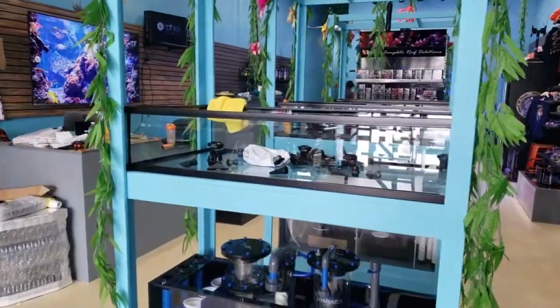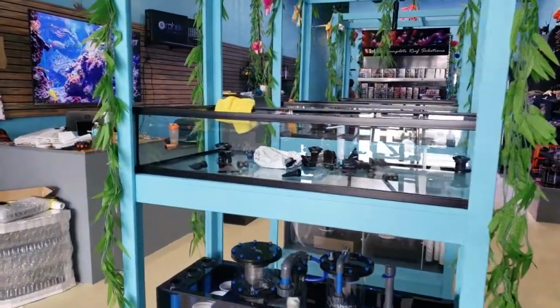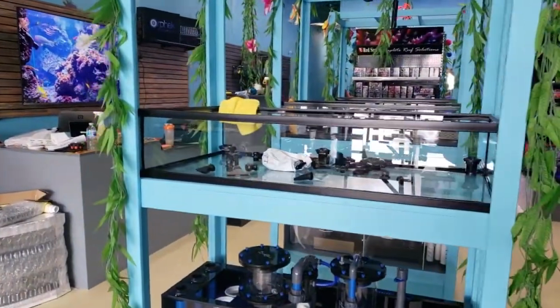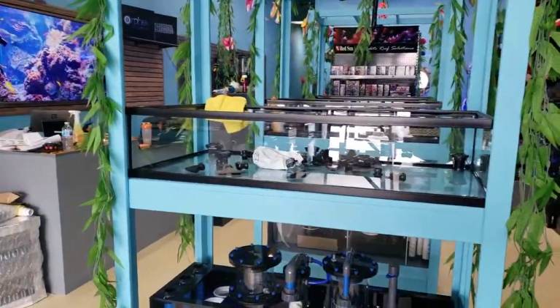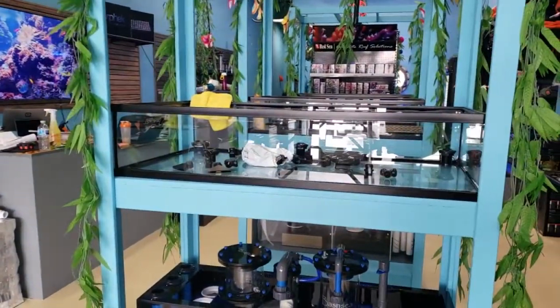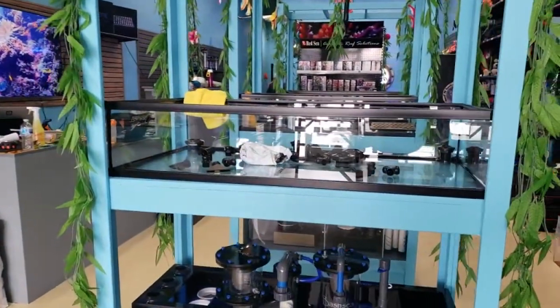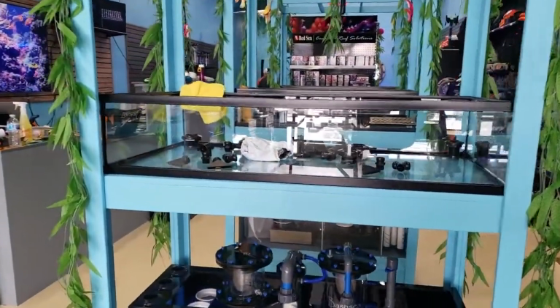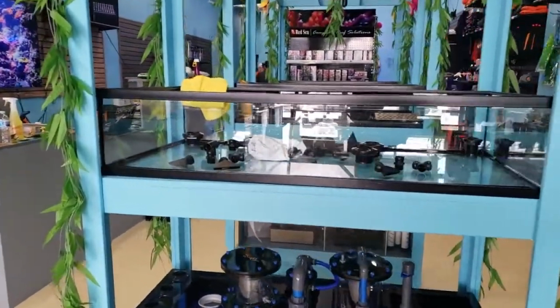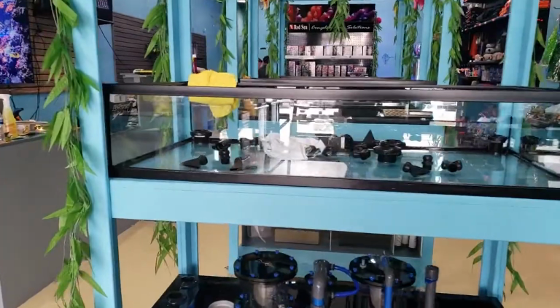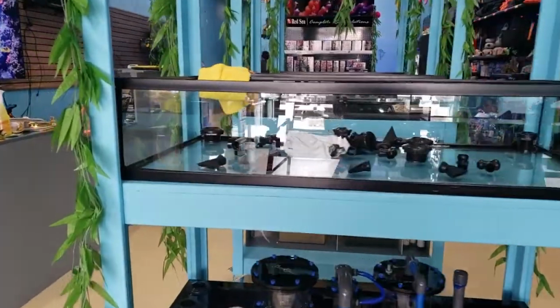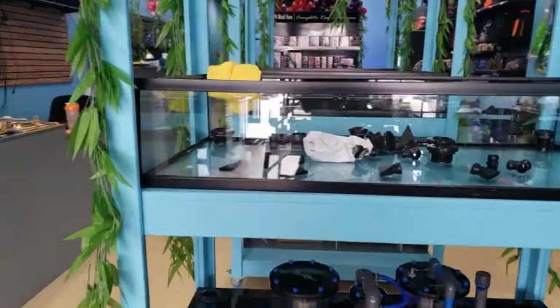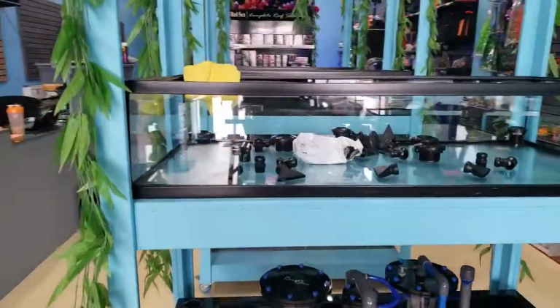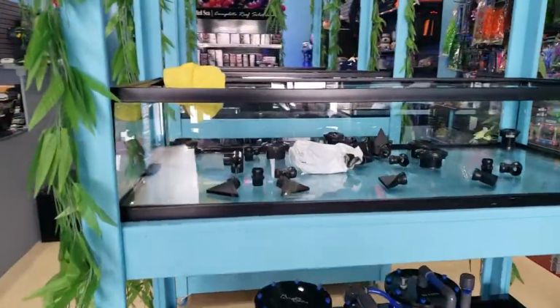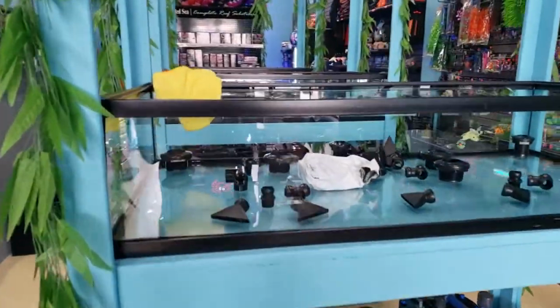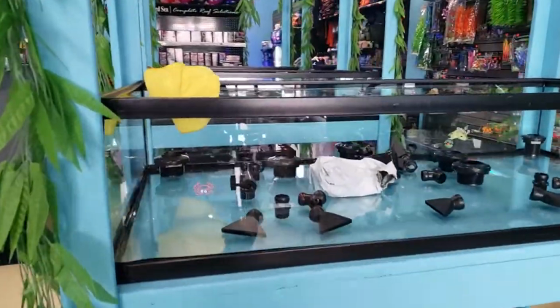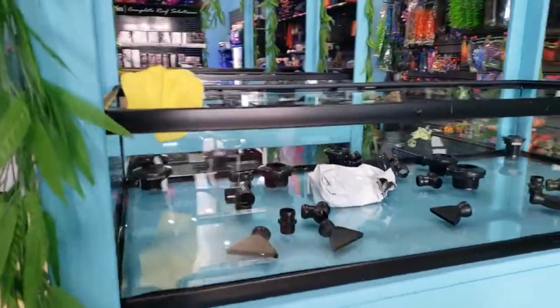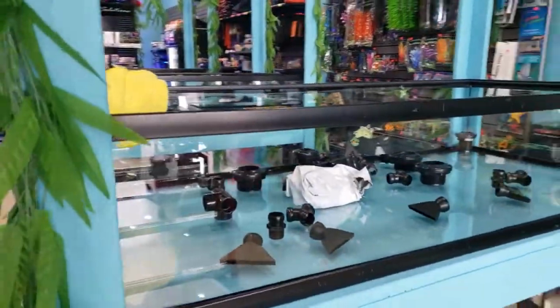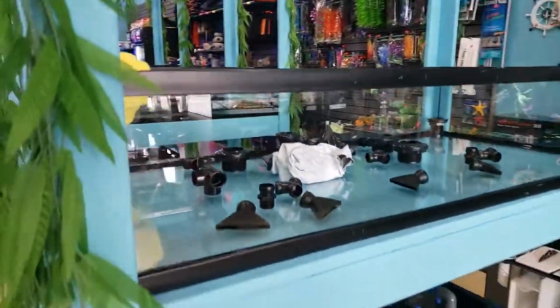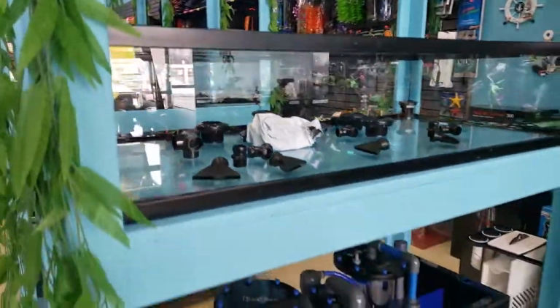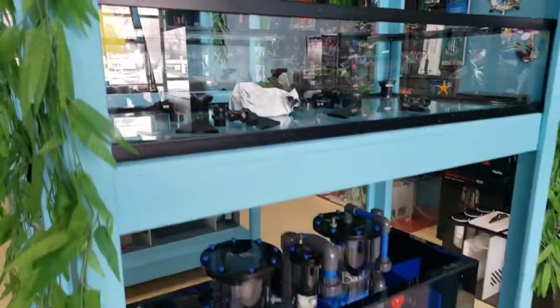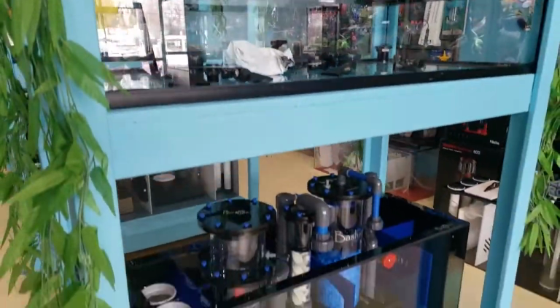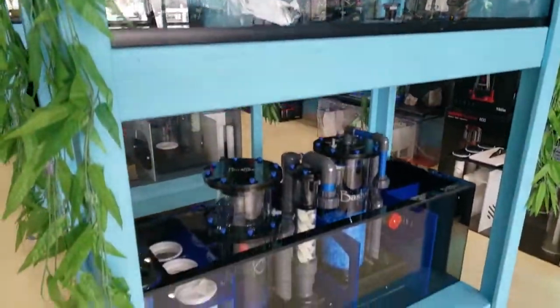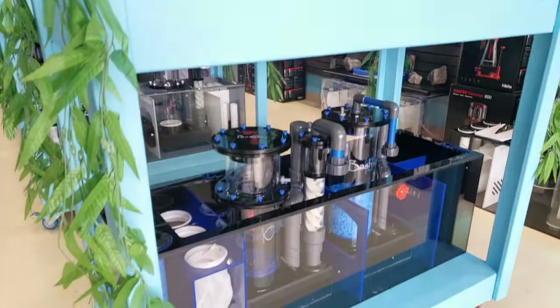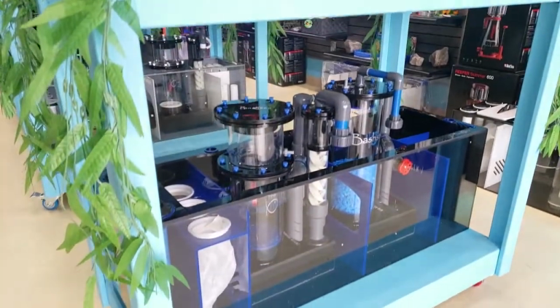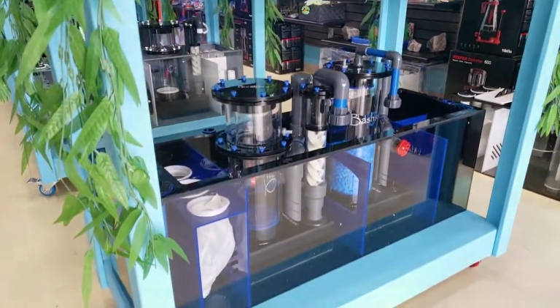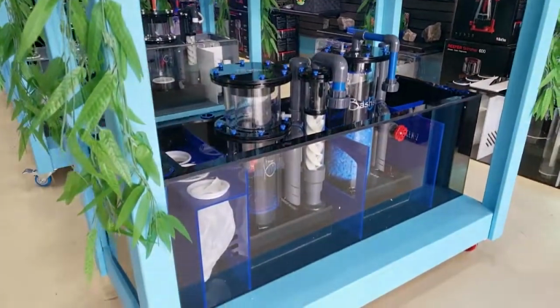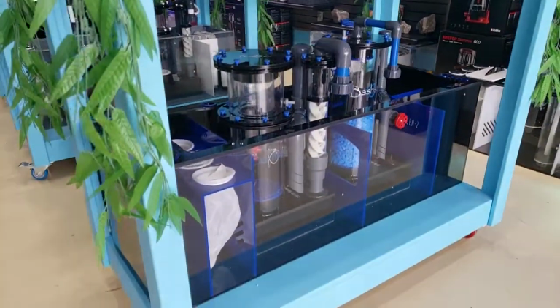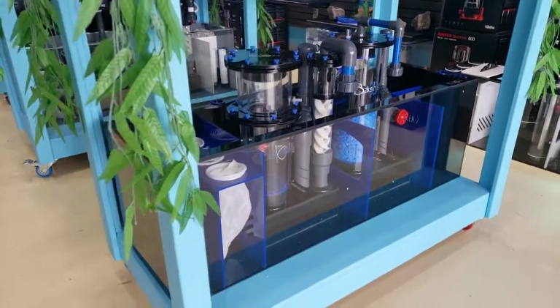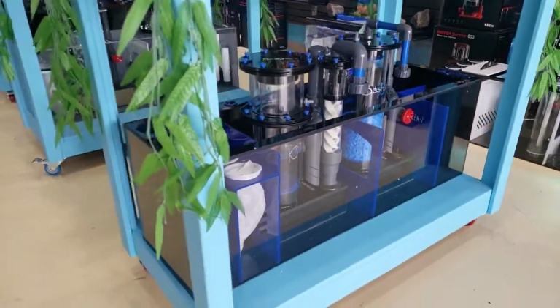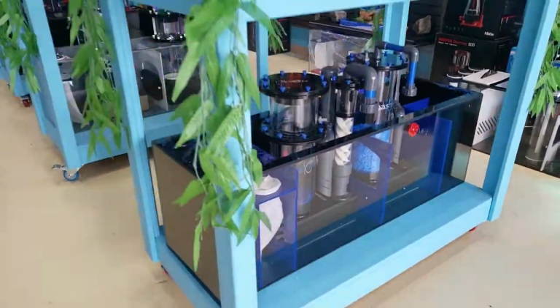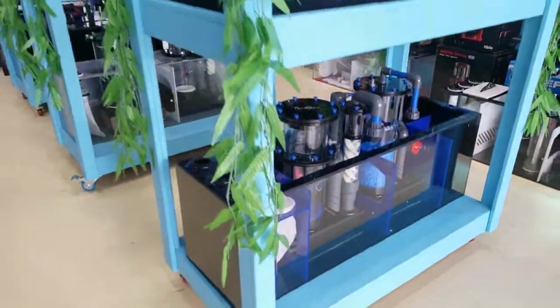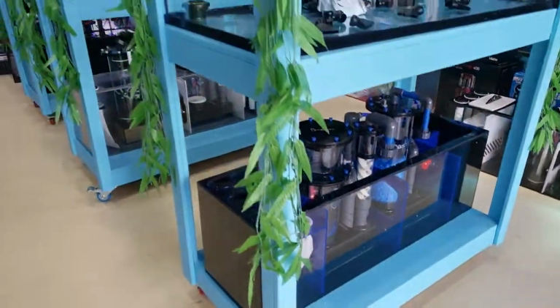We want this to be the ultimate fish store, and the only way we can make that happen is if you guys let us know what you want to see. Check out these bashi sumps — these things are so incredible.